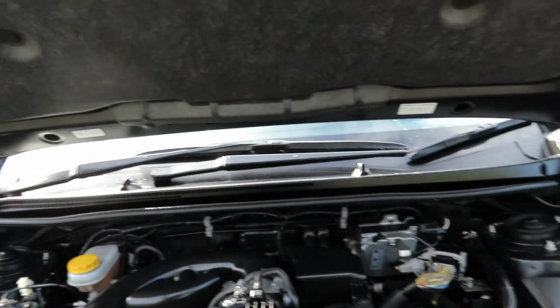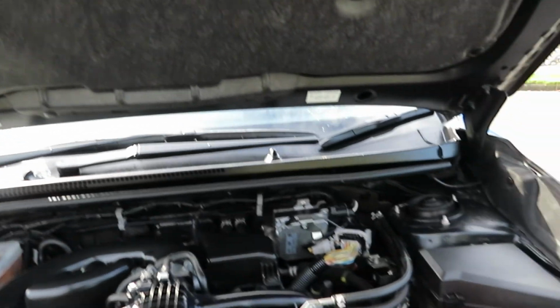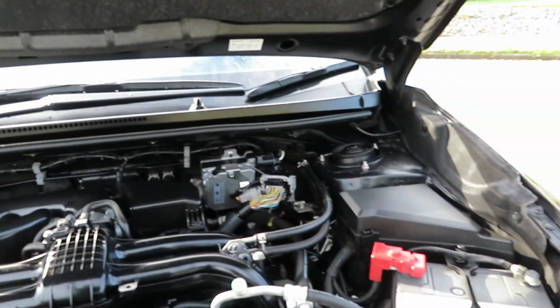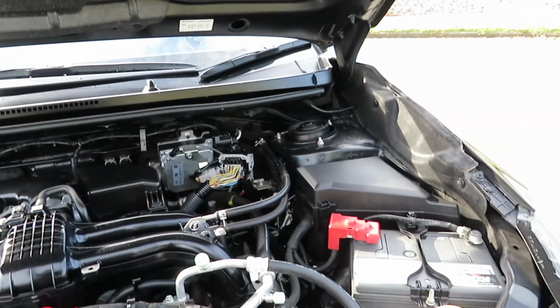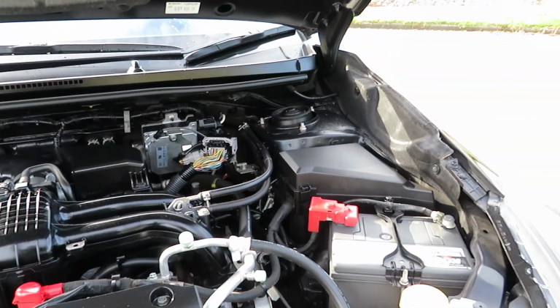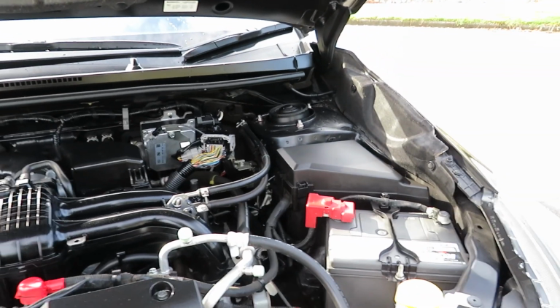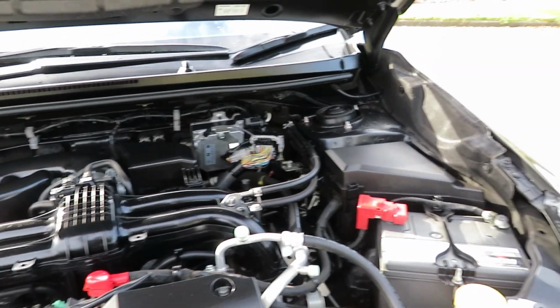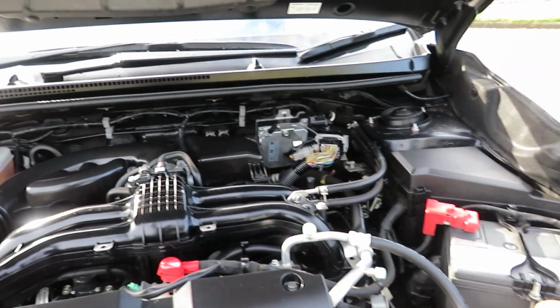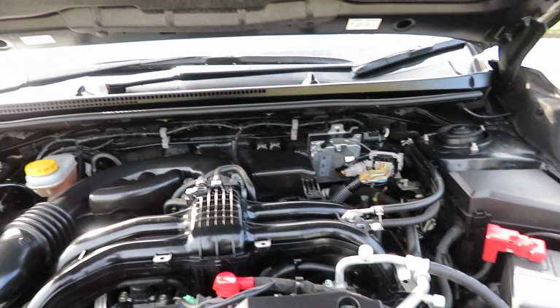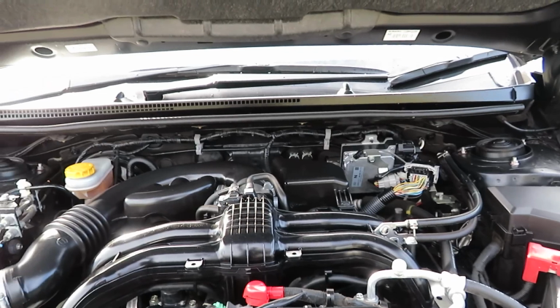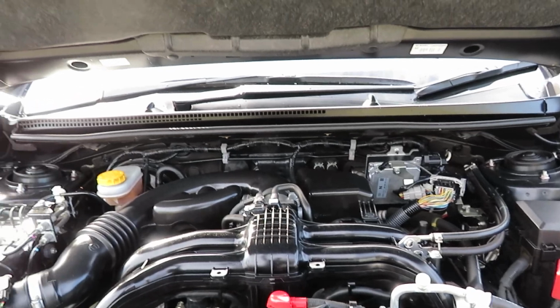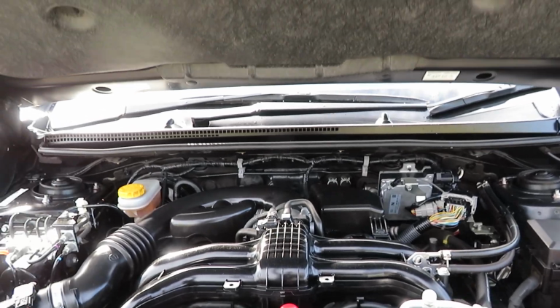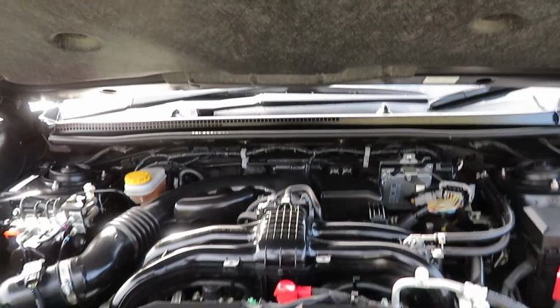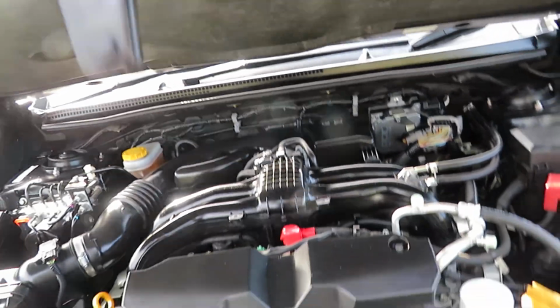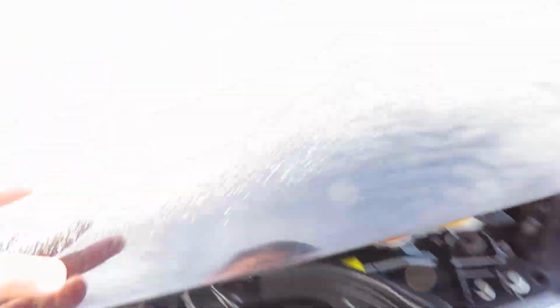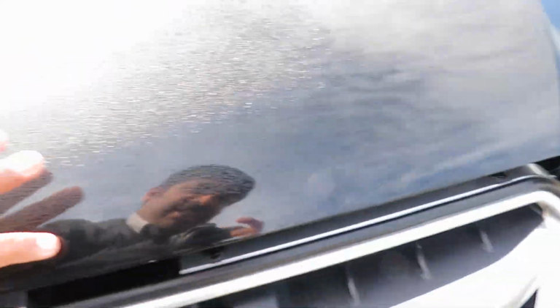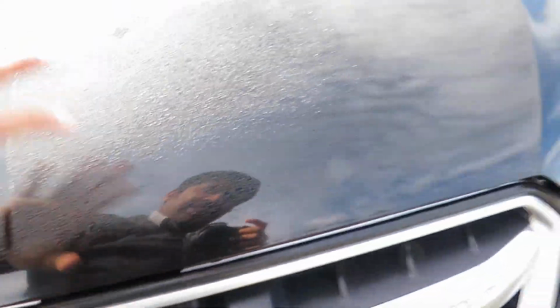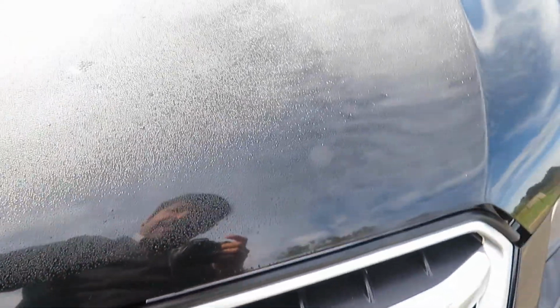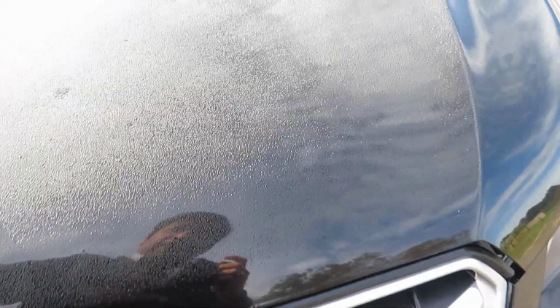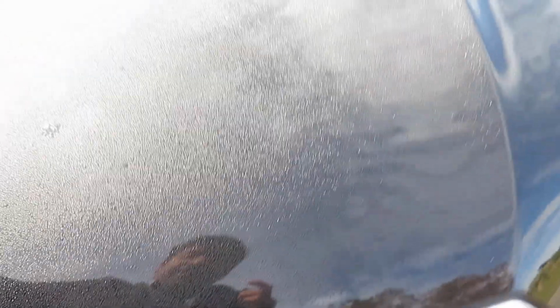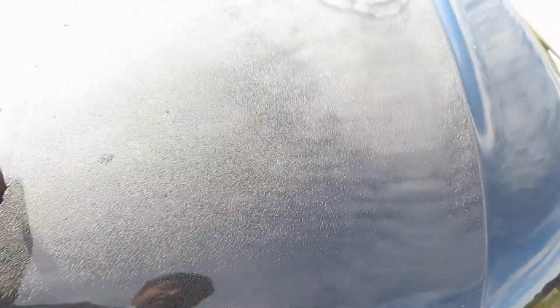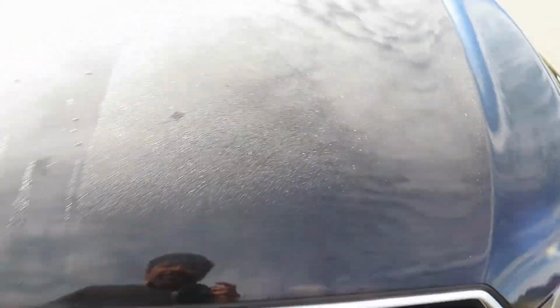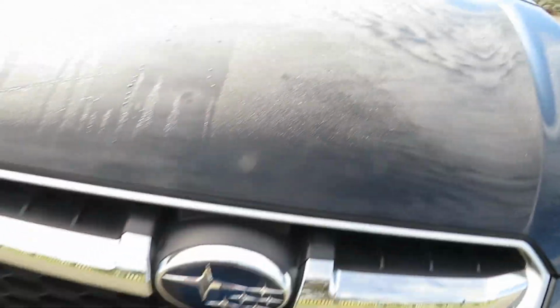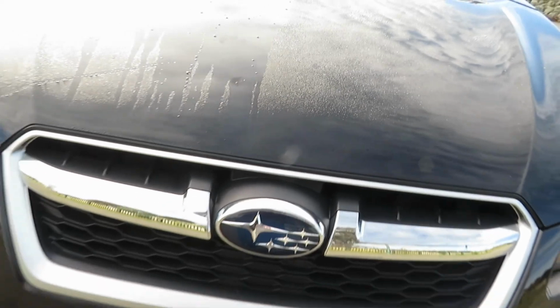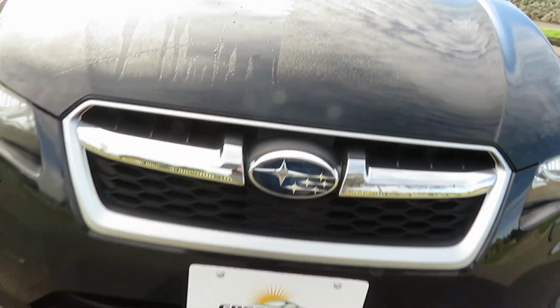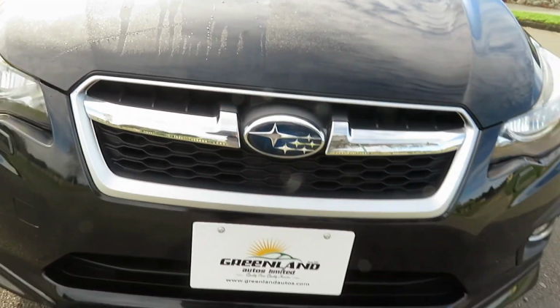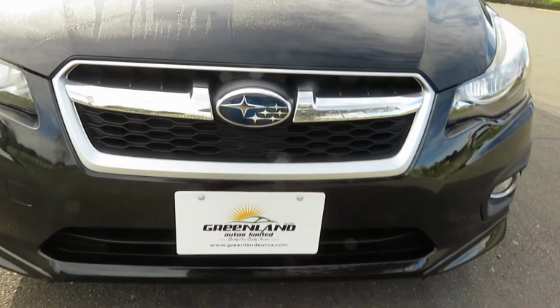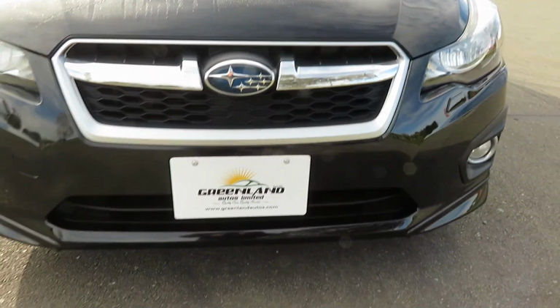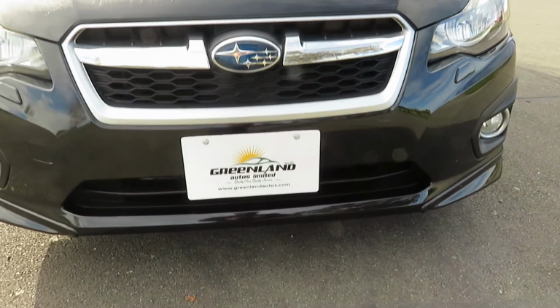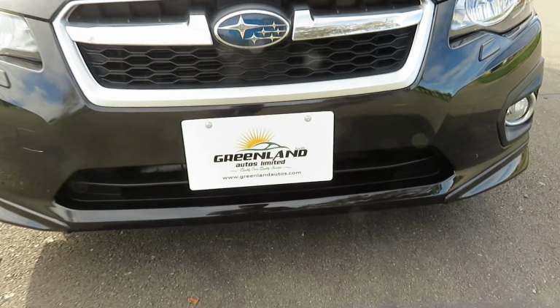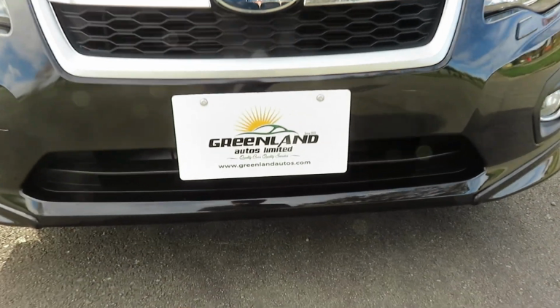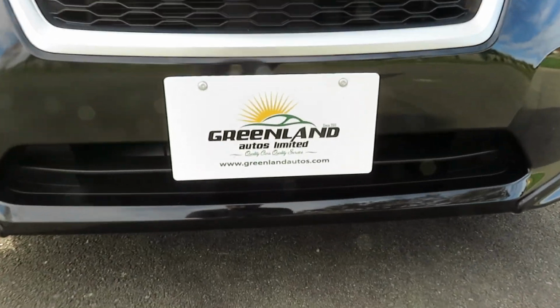Vehicle is fully serviced, including wheel alignment. We are an MTA approved dealership, so the vehicle is fully serviced and inspected. Talk to us today regarding the best offer and the best in-house finance options. Thank you.